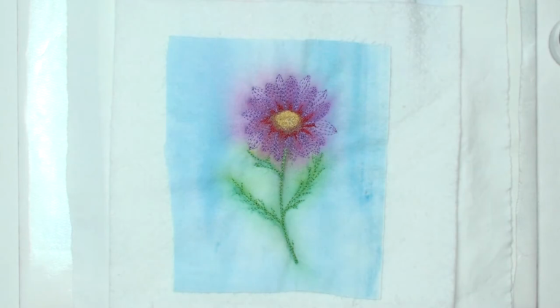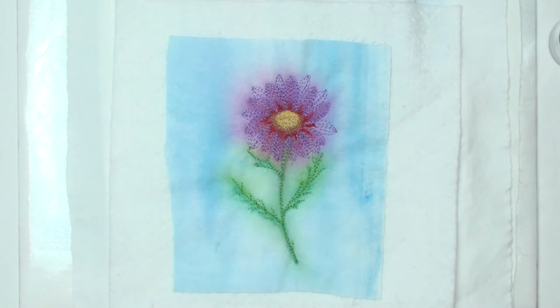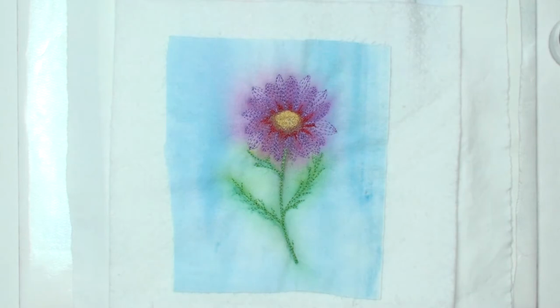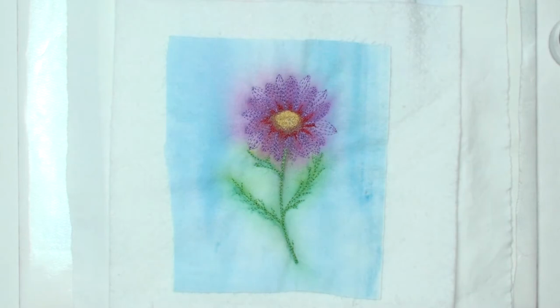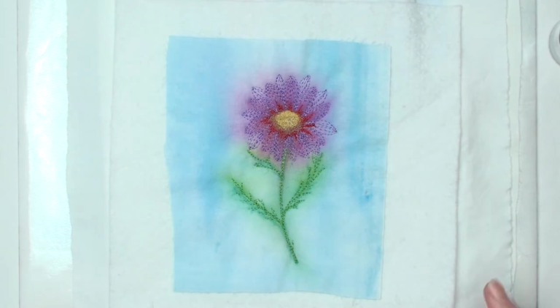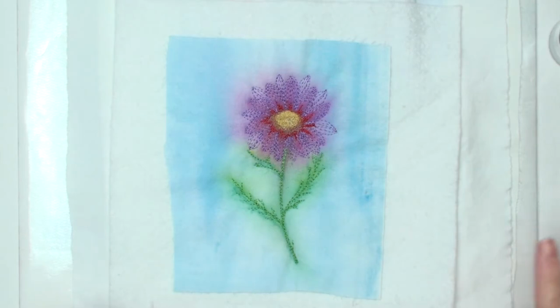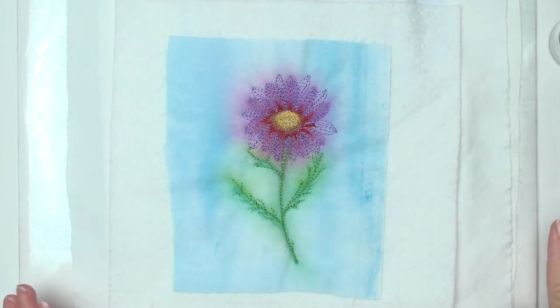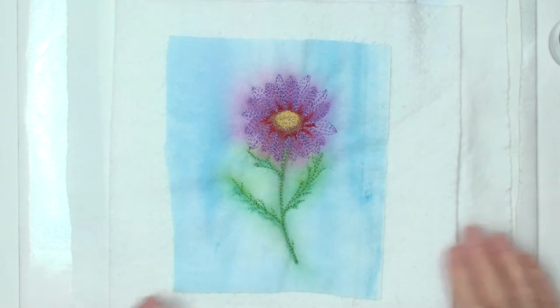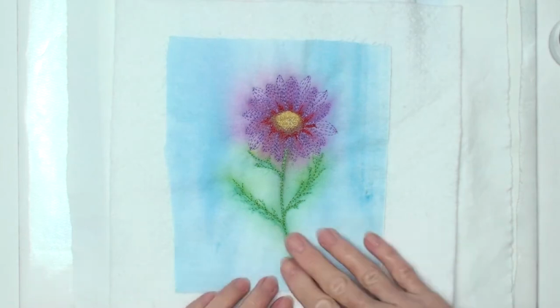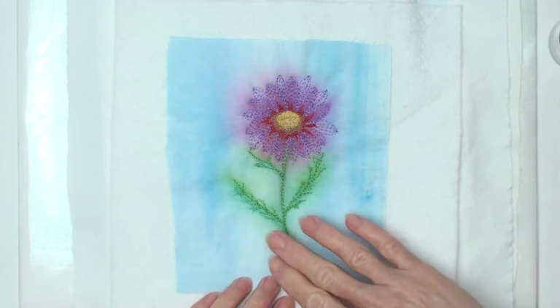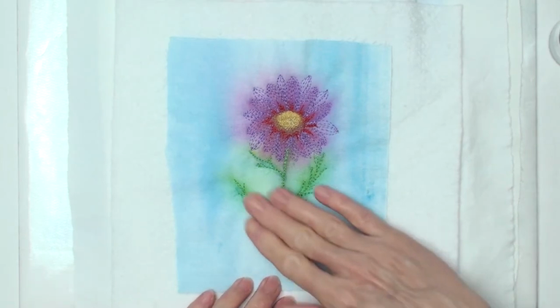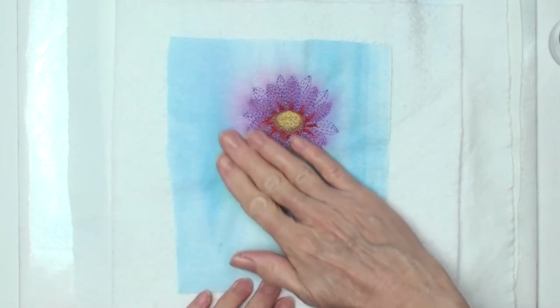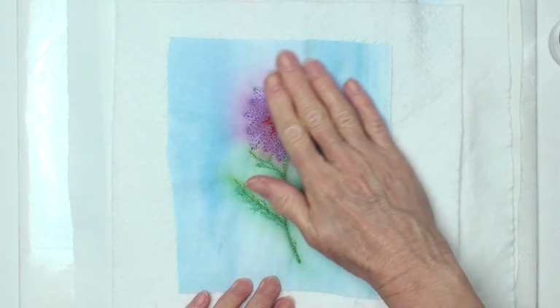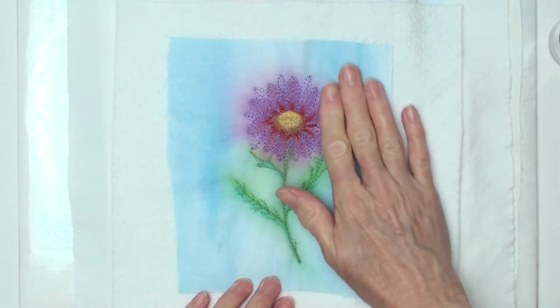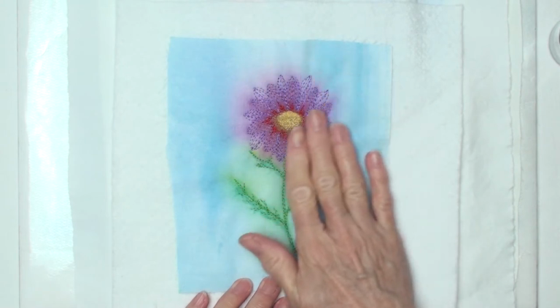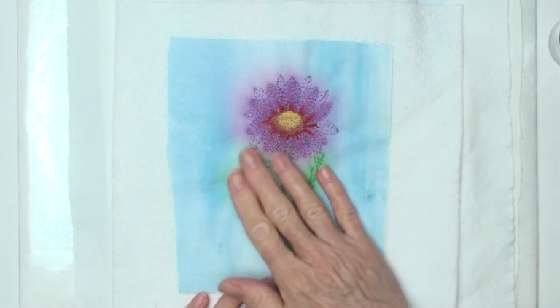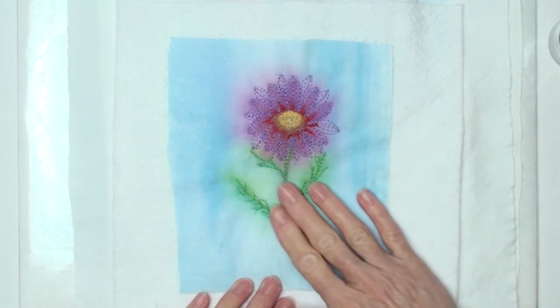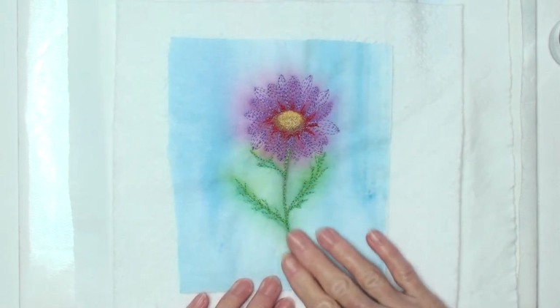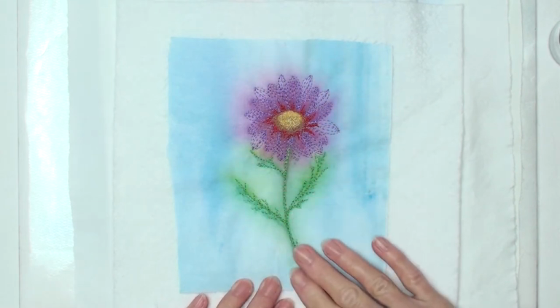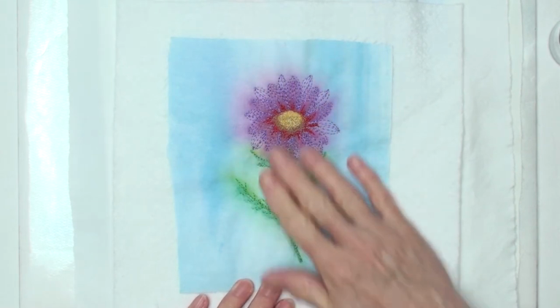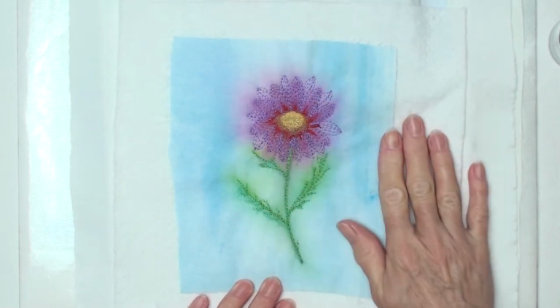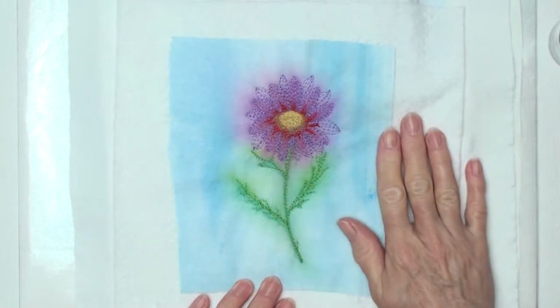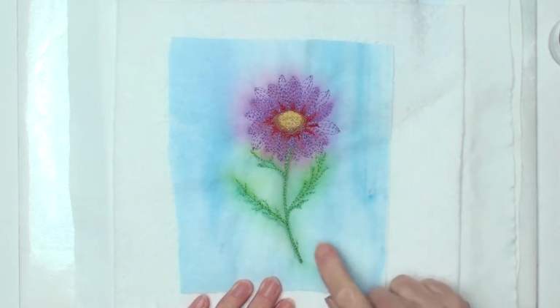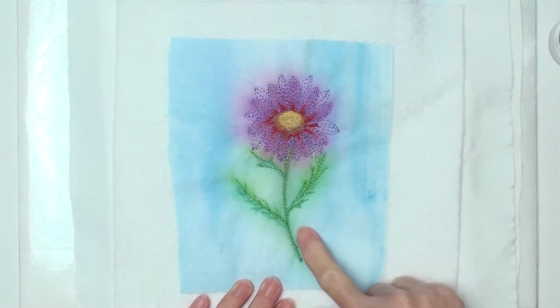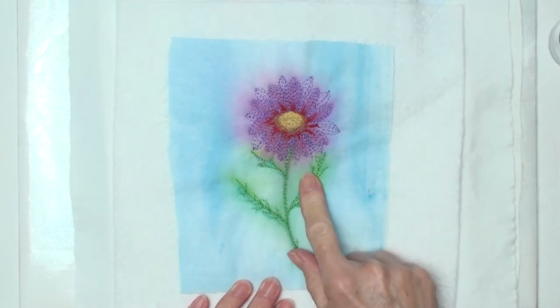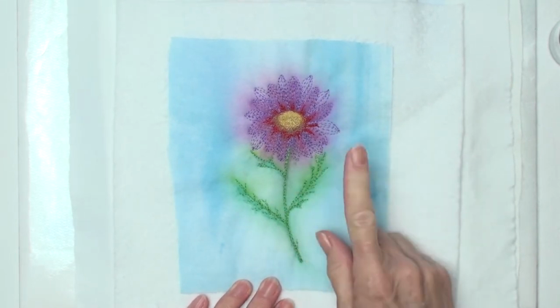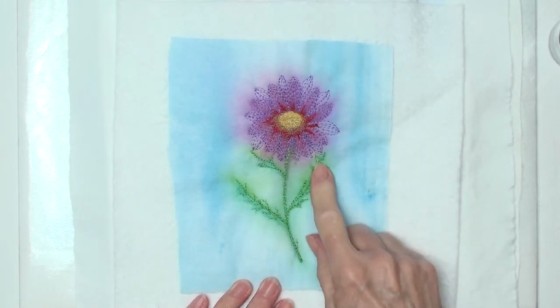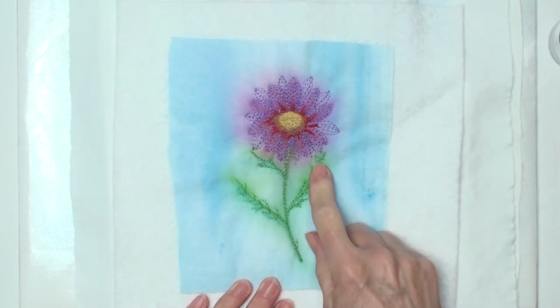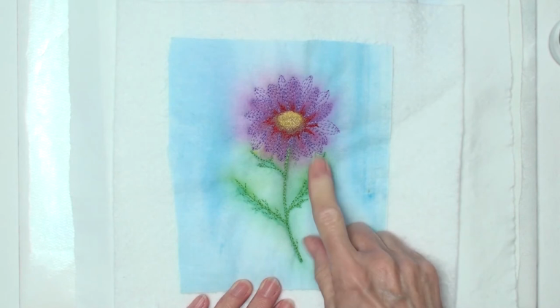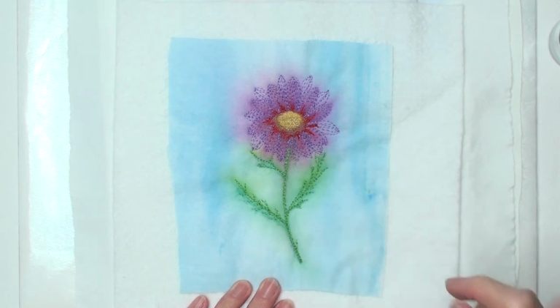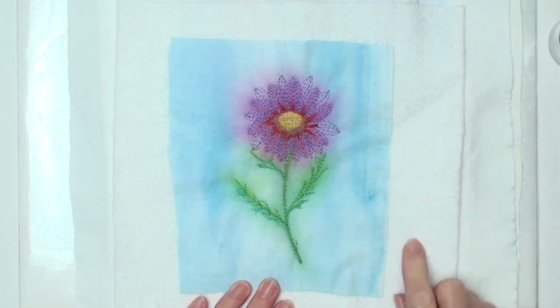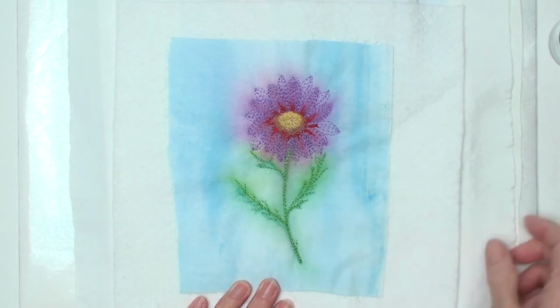Hi, this is Ann and I'm going to show you how I did the background color for this piece that I did stitching on. You can find that video in the links.